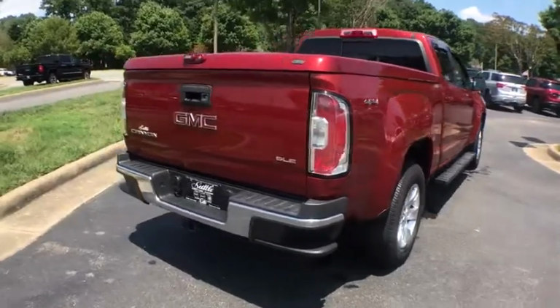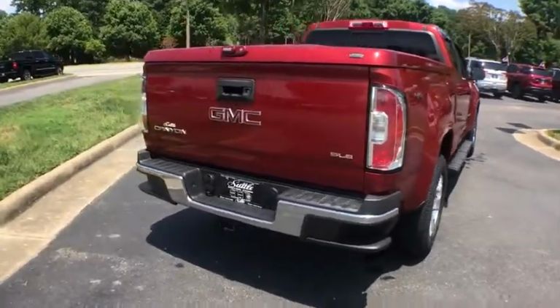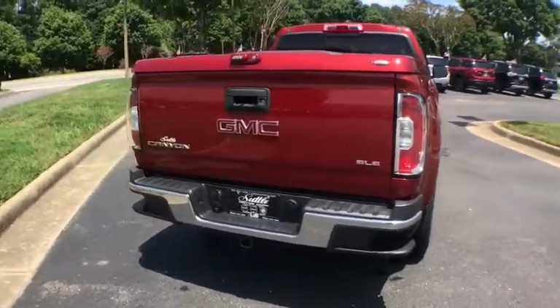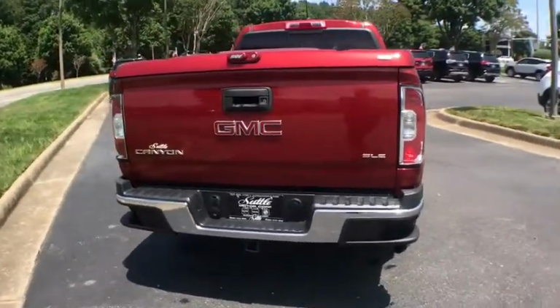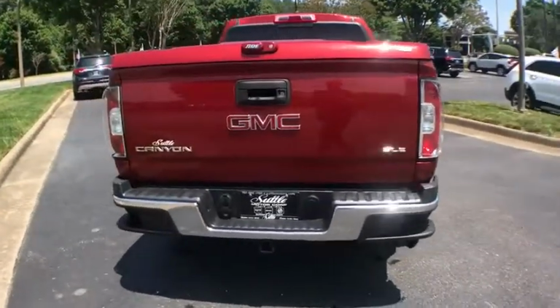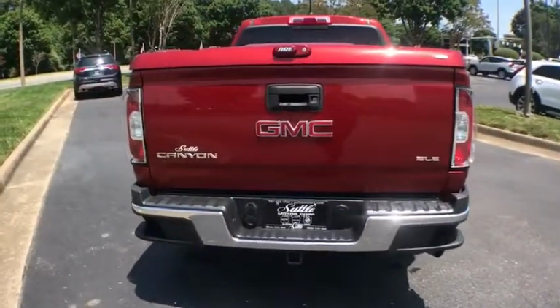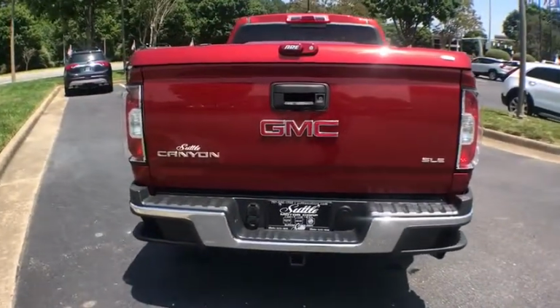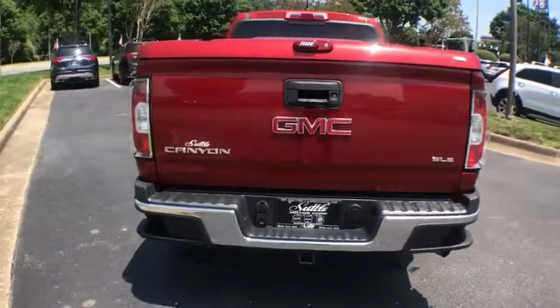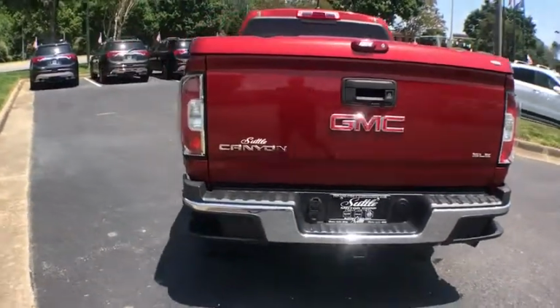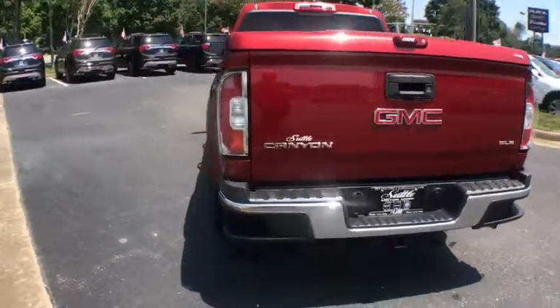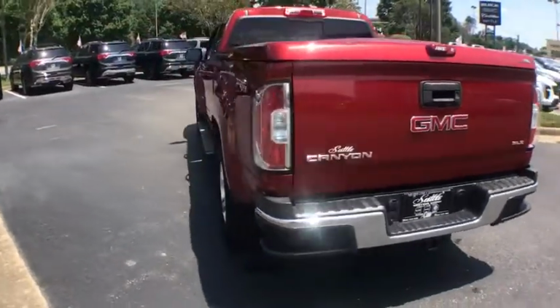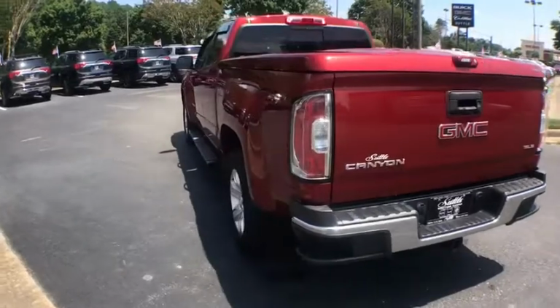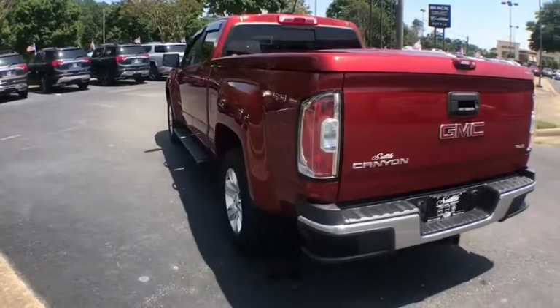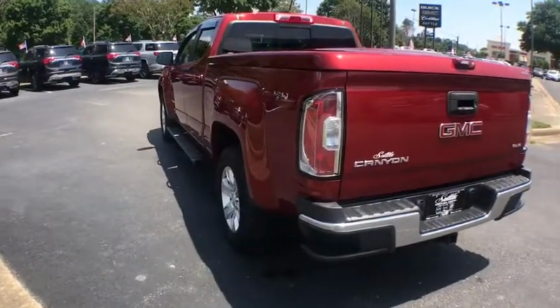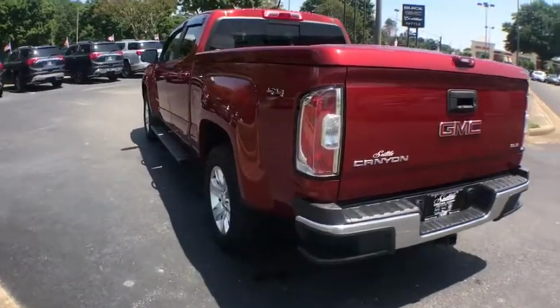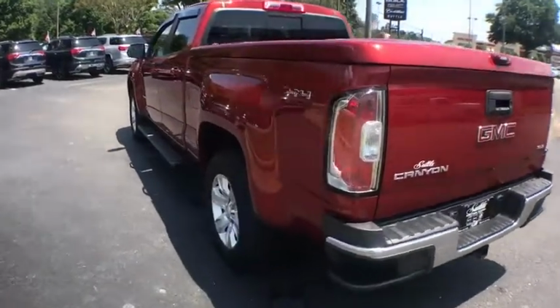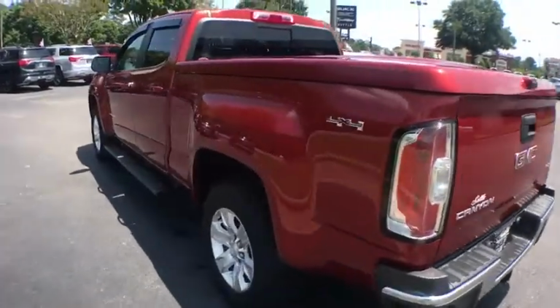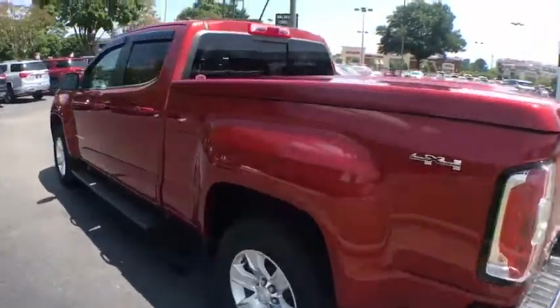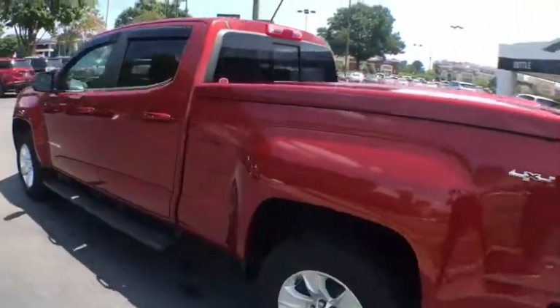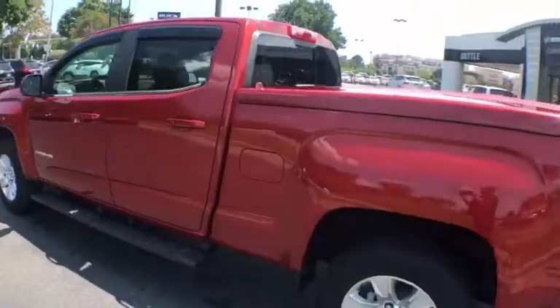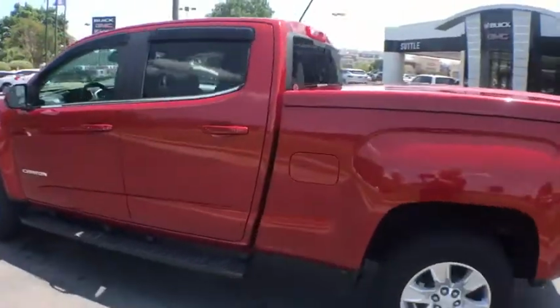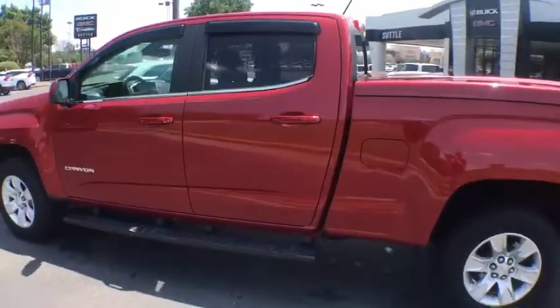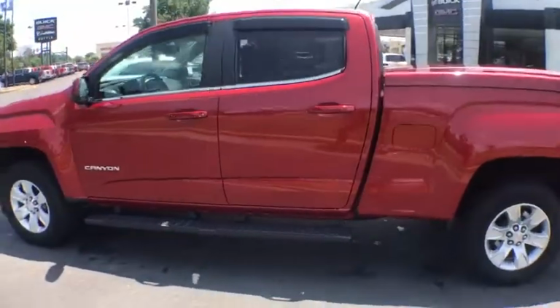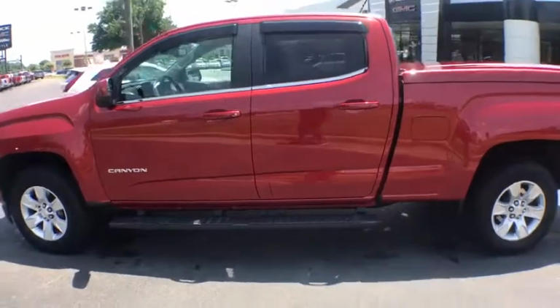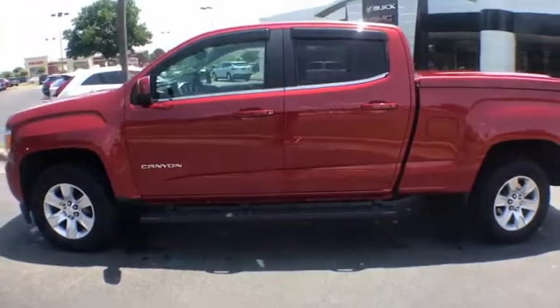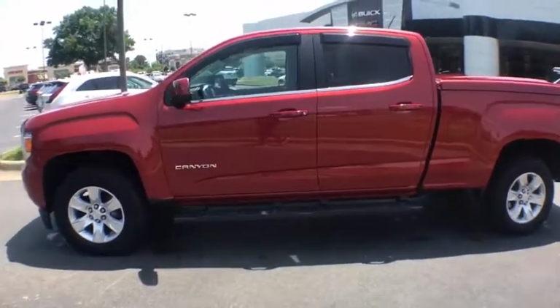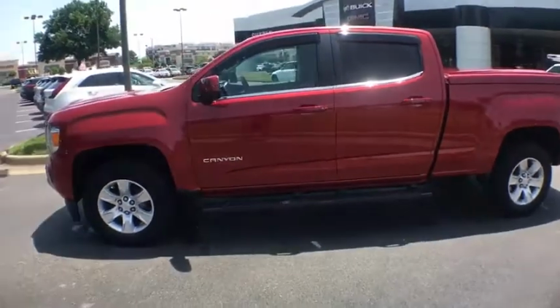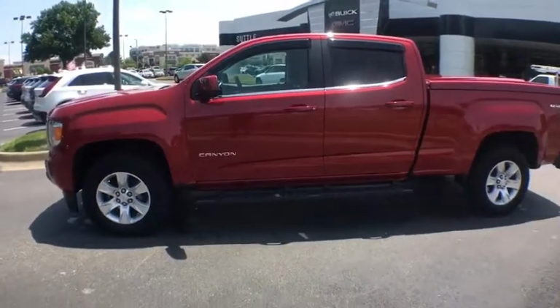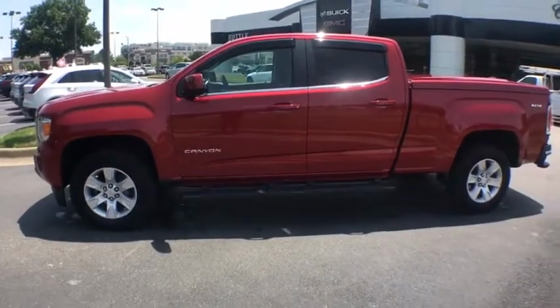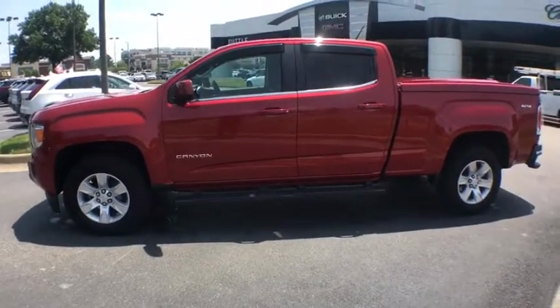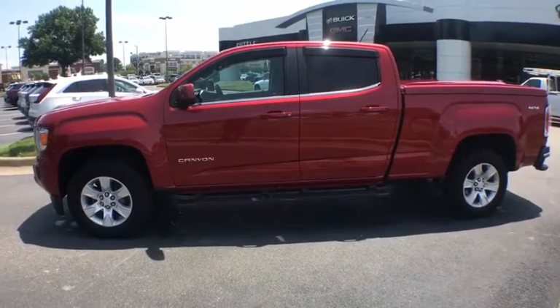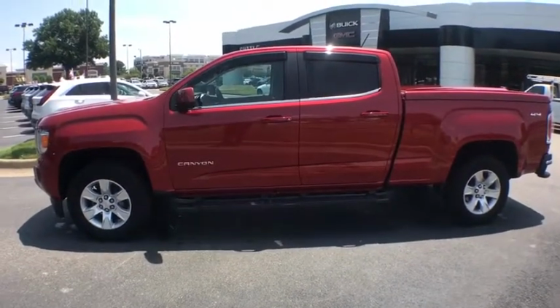This vehicle has less than 25,000 miles. Here are some of this vehicle's great options: remote engine start, traction control, navigation system, dual airbags, power steering, four-wheel disc brakes, bed liner.